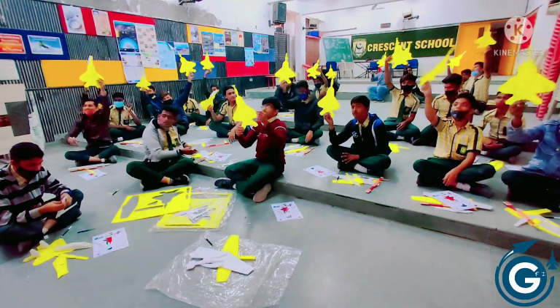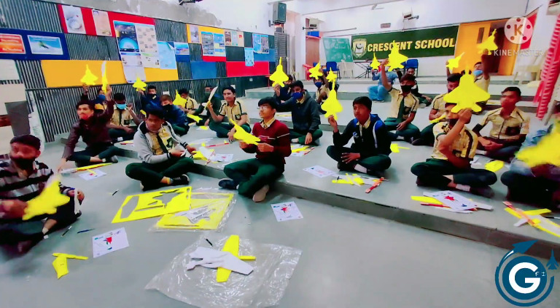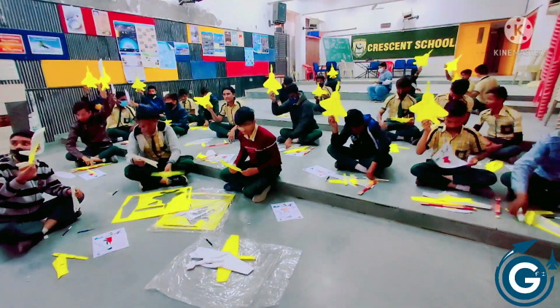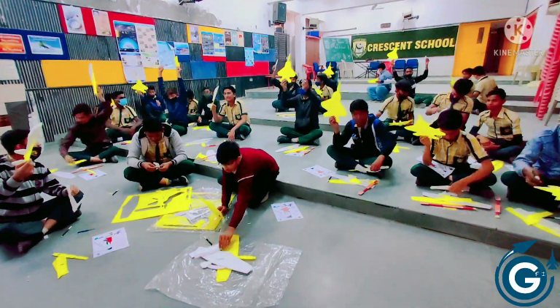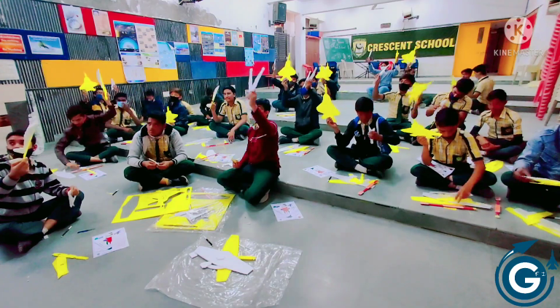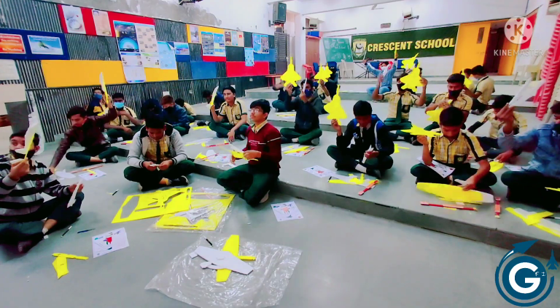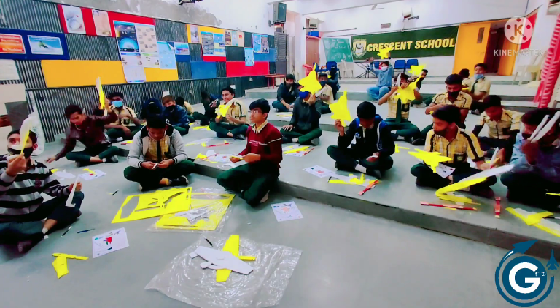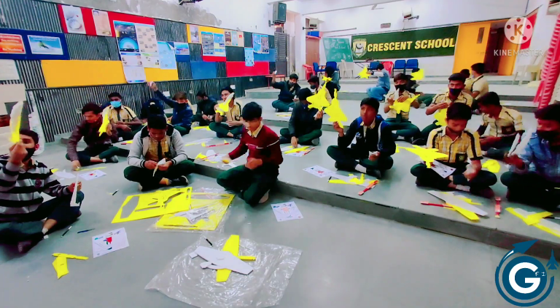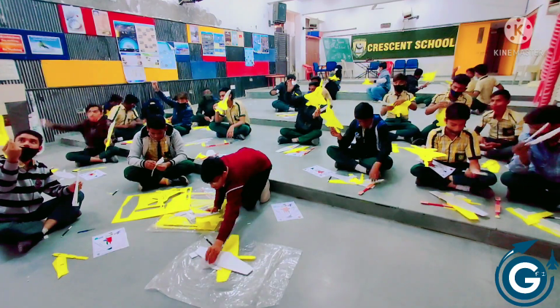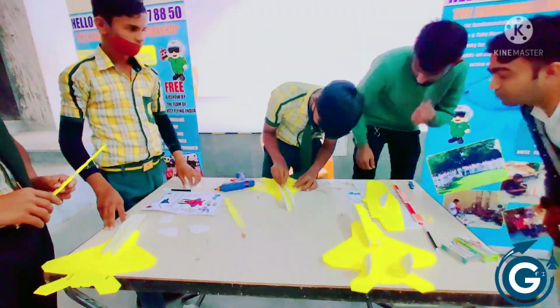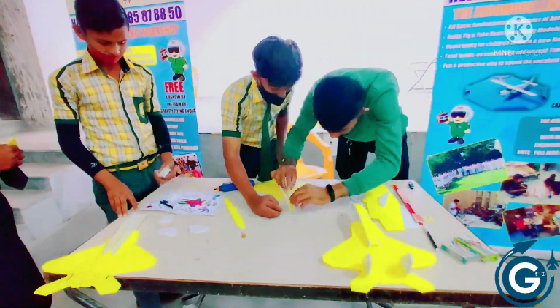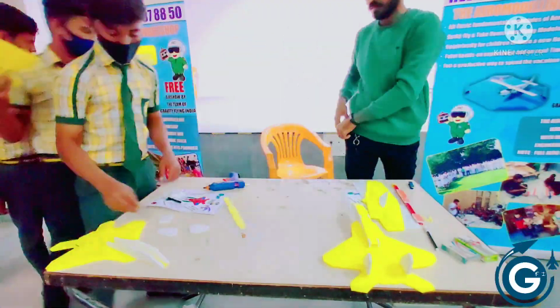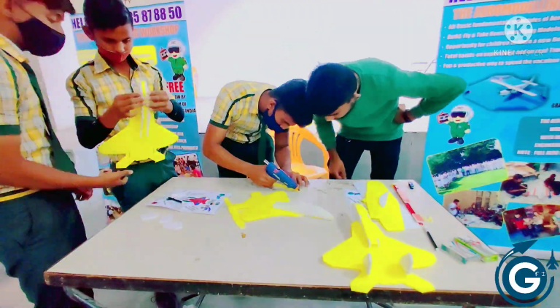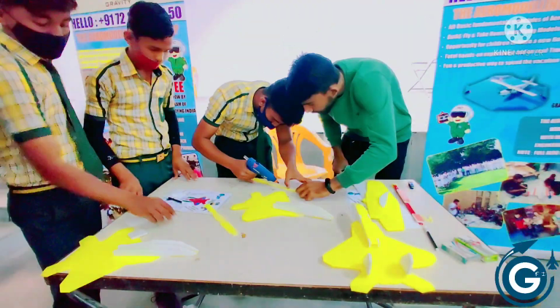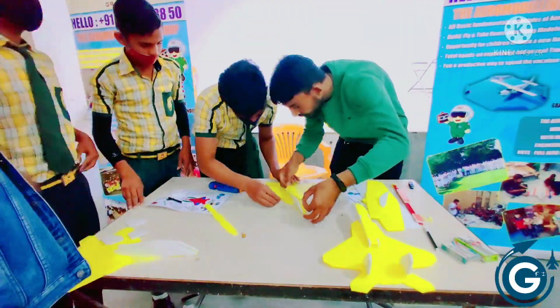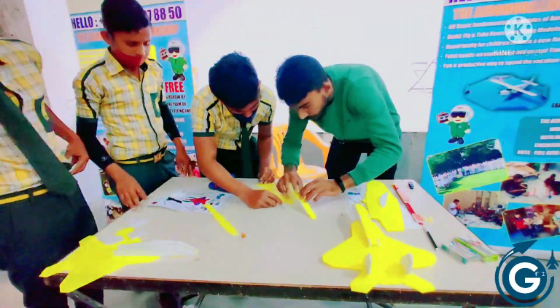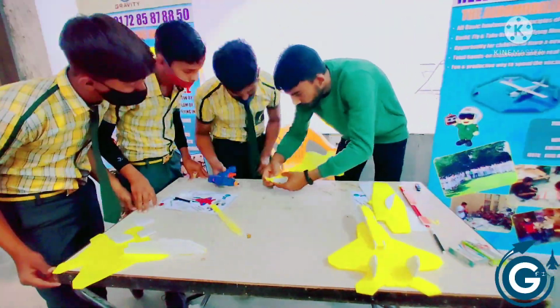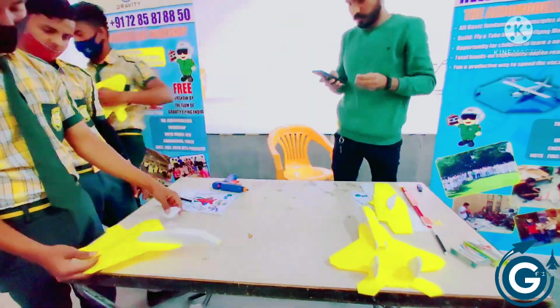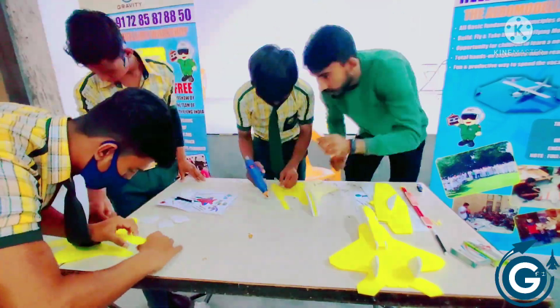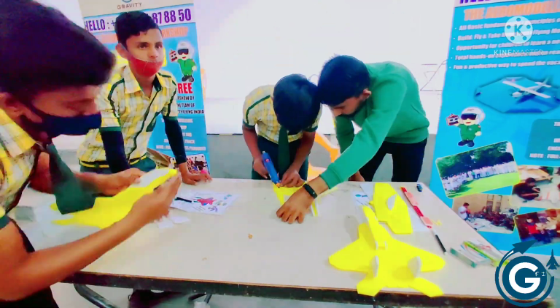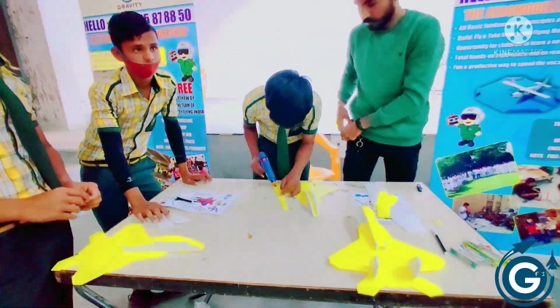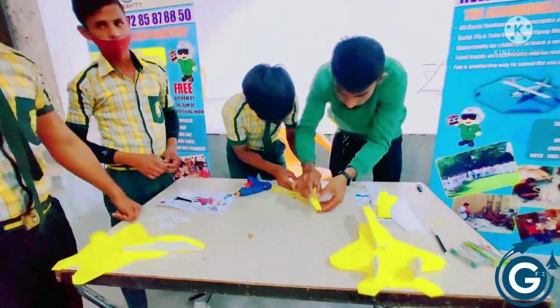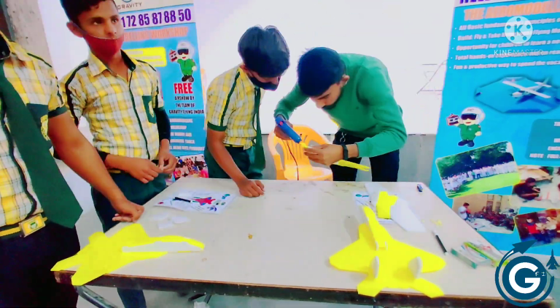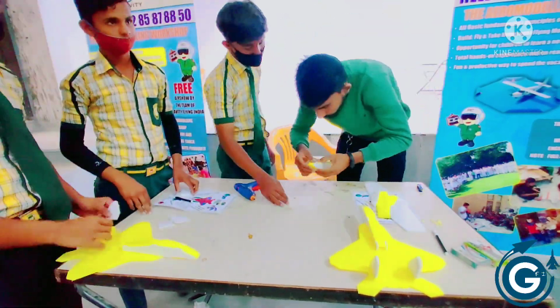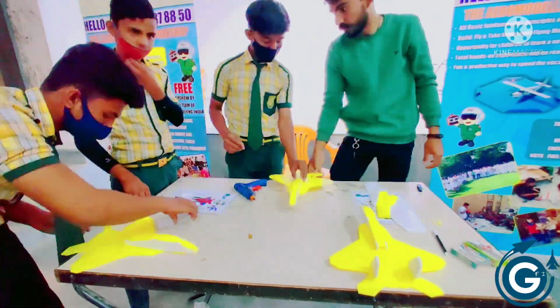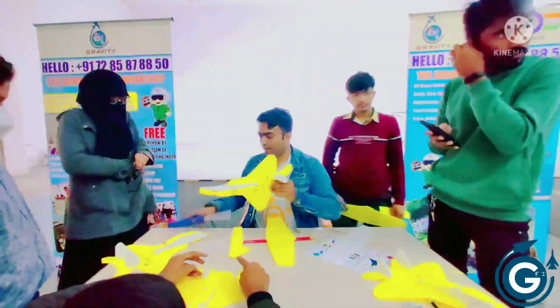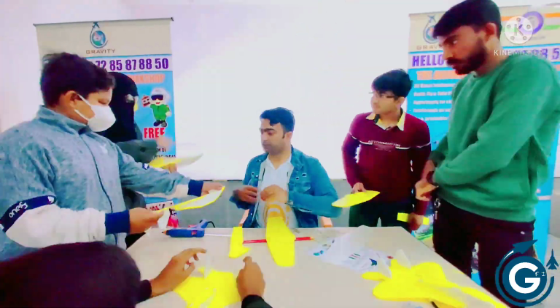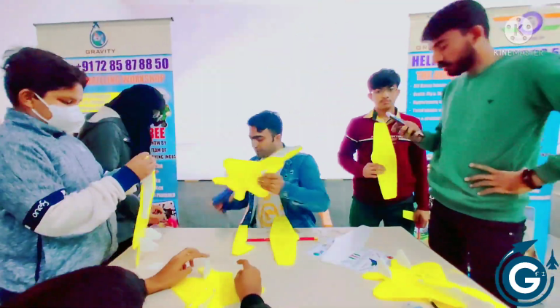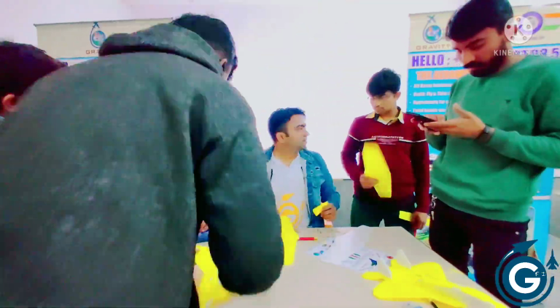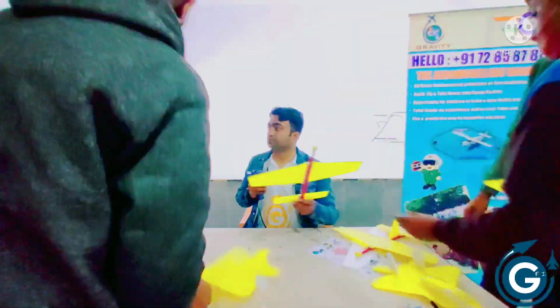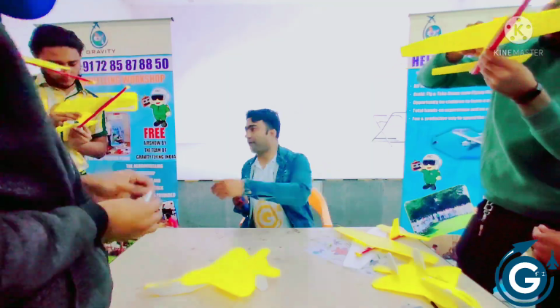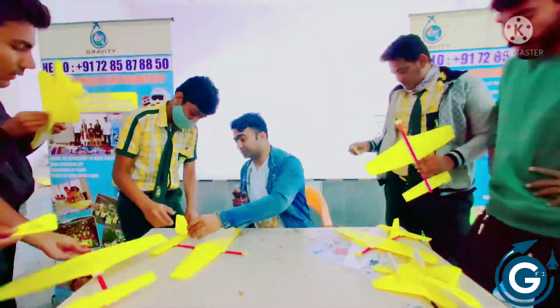Now they are cutting and removing all the parts for the check model. With the help of aeromodelling teachers, students are learning how to make and assemble the check models.